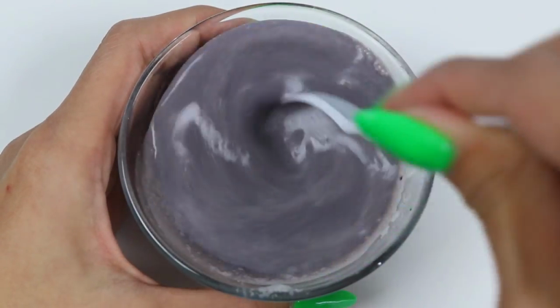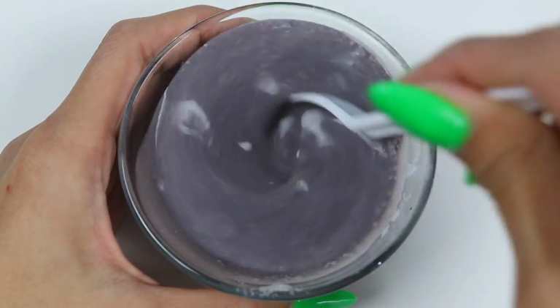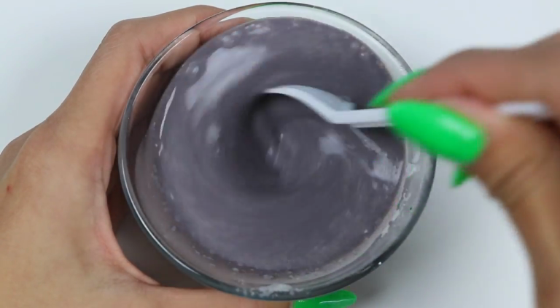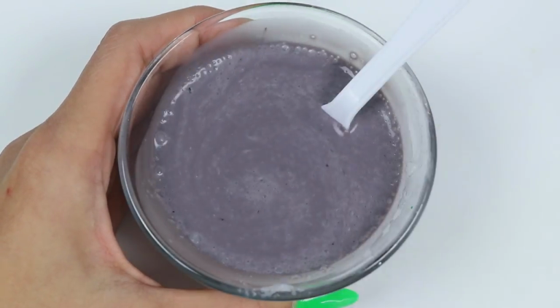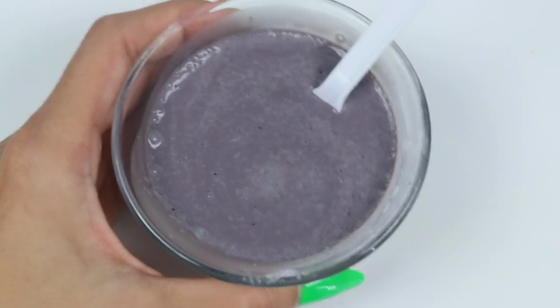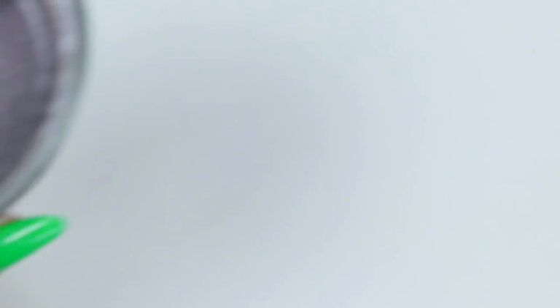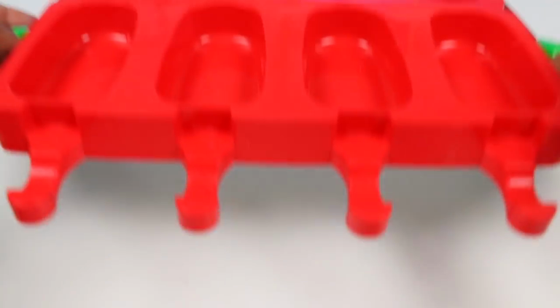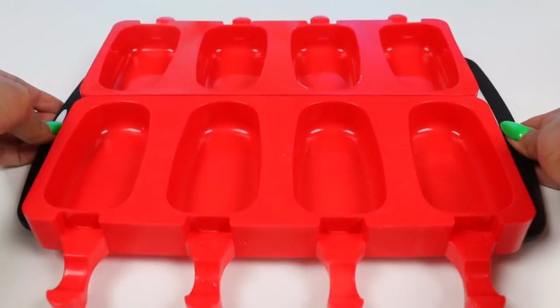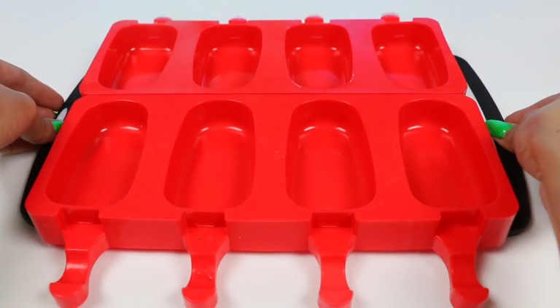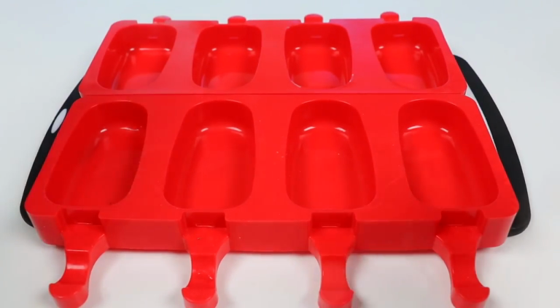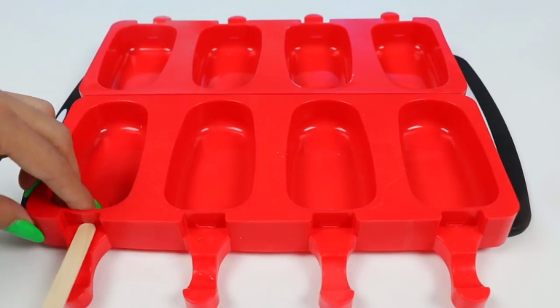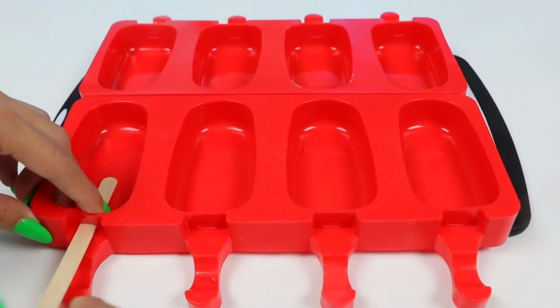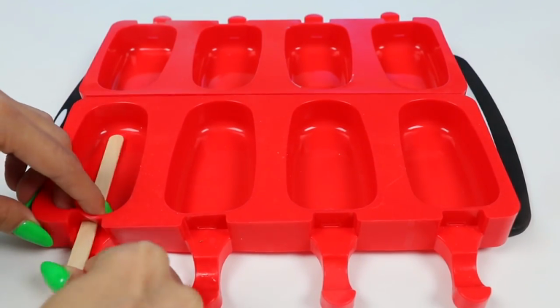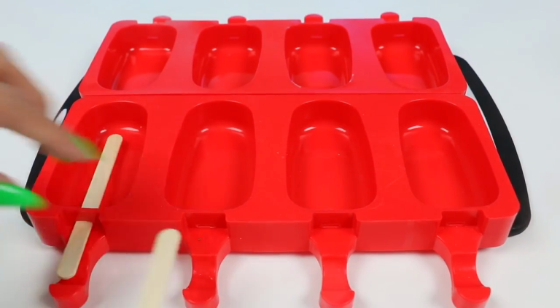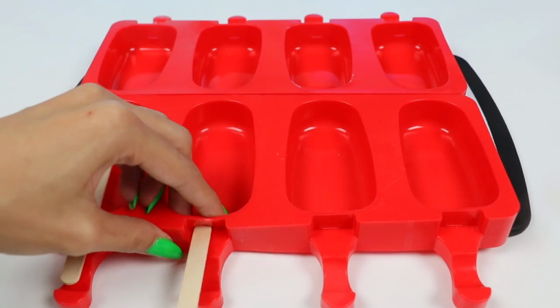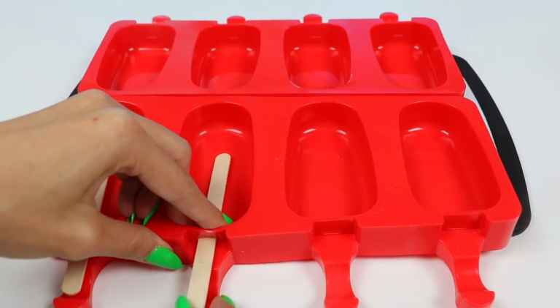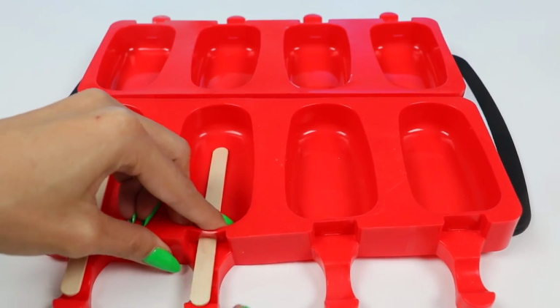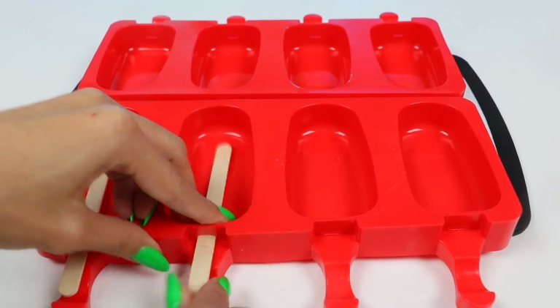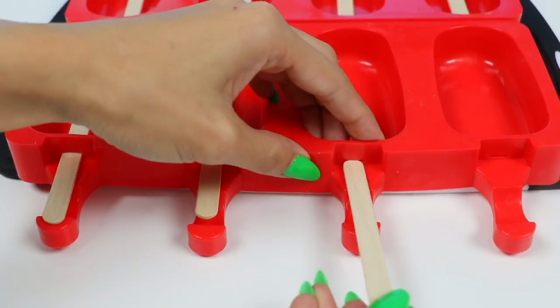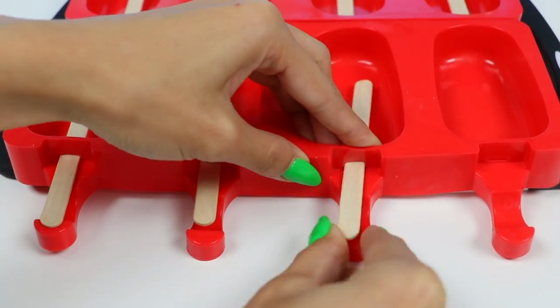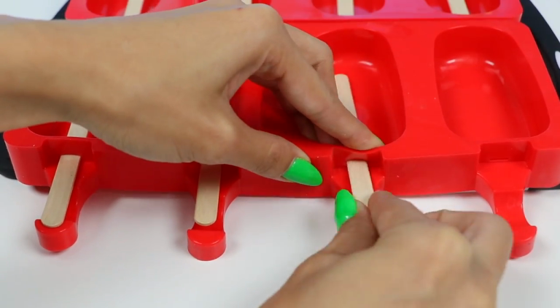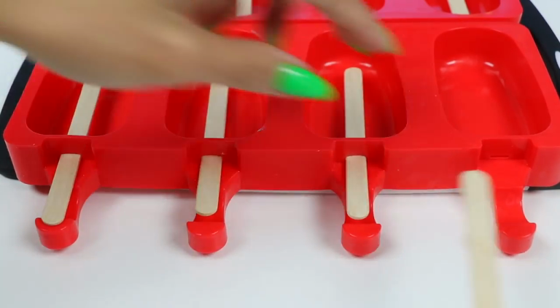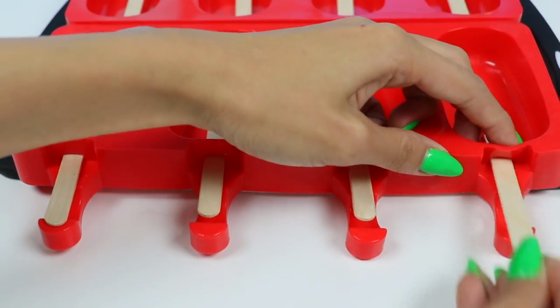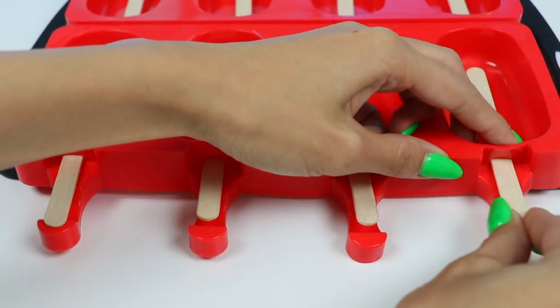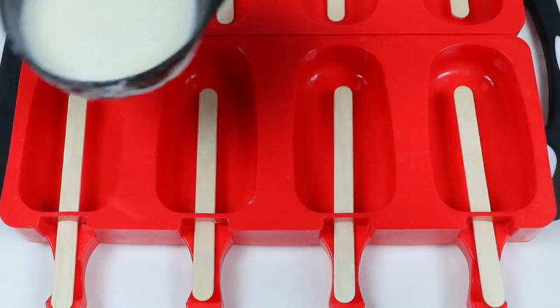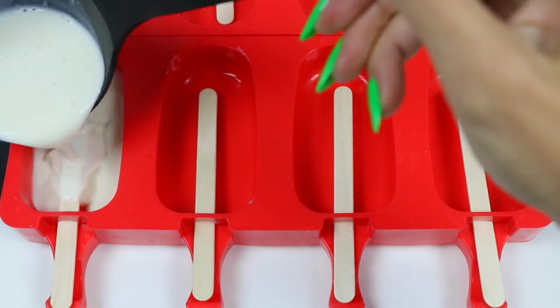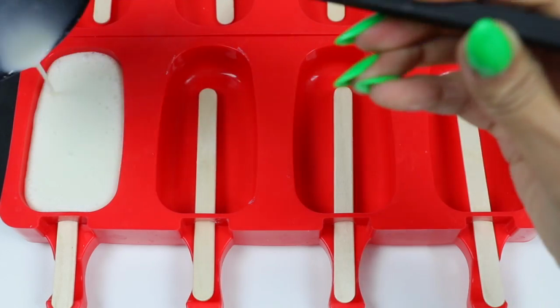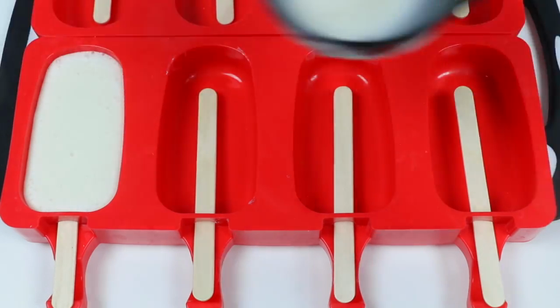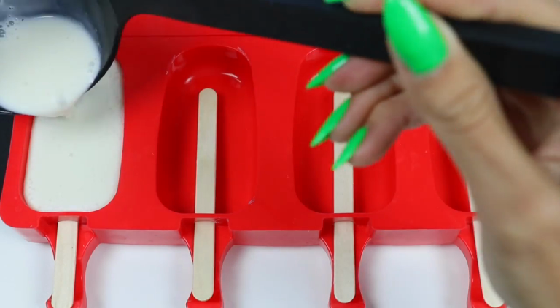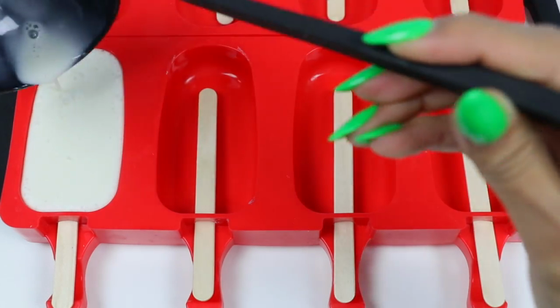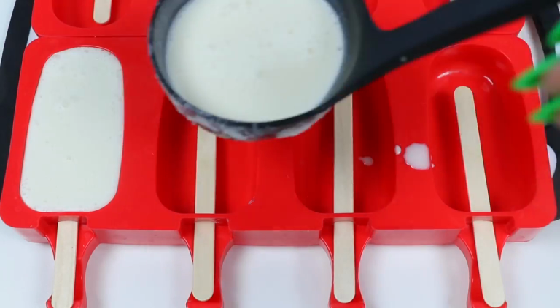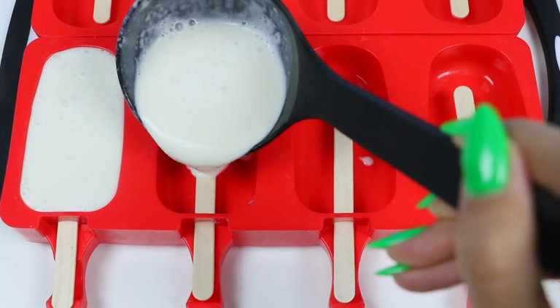Now that that's ready, let's go prepare the molds. You want to insert a popsicle stick into each one. Now let's fill the molds — this one is for the mummy, and this one is a ghost.